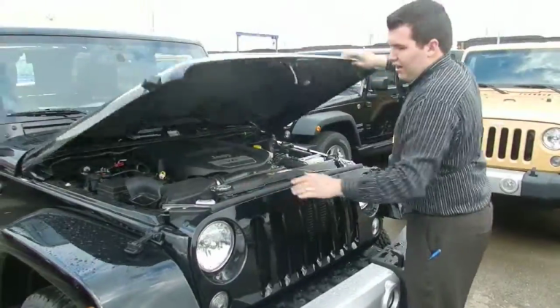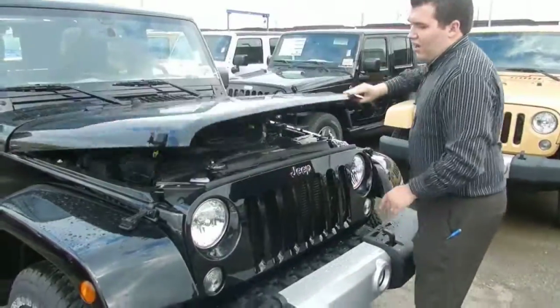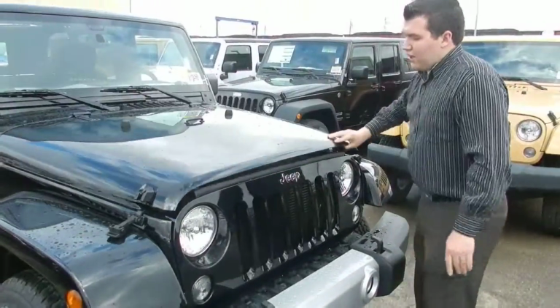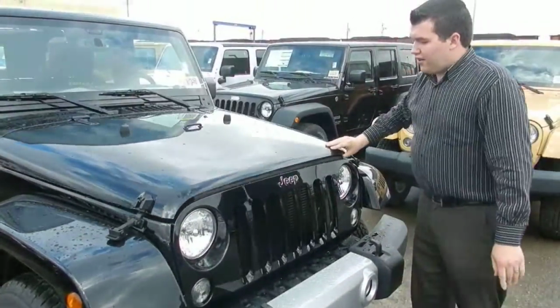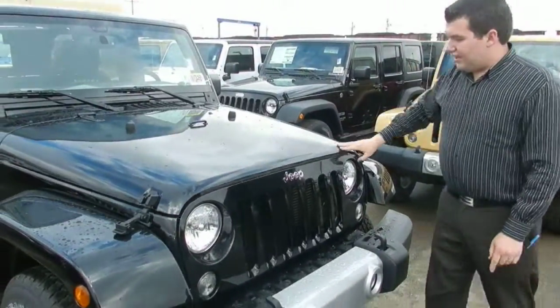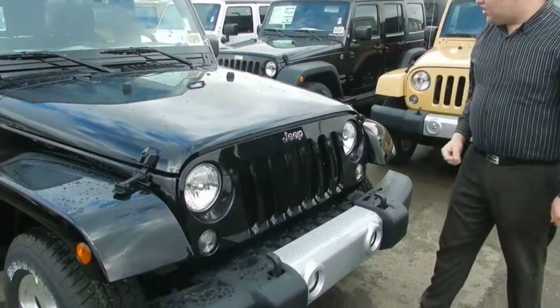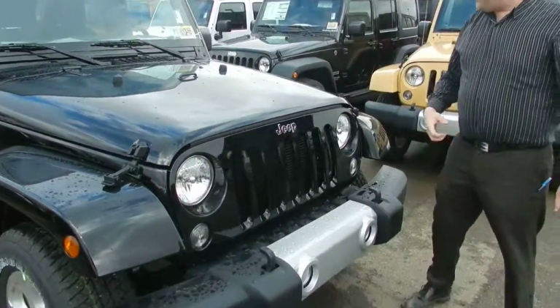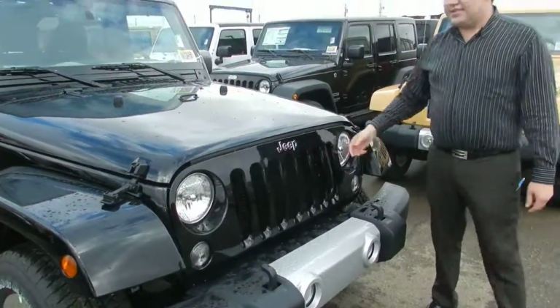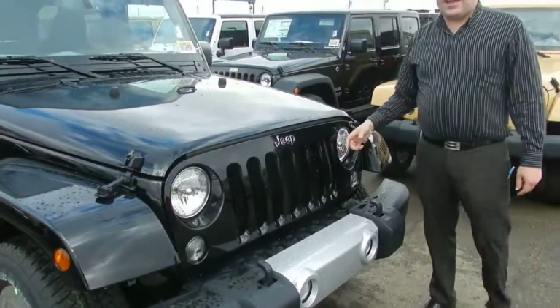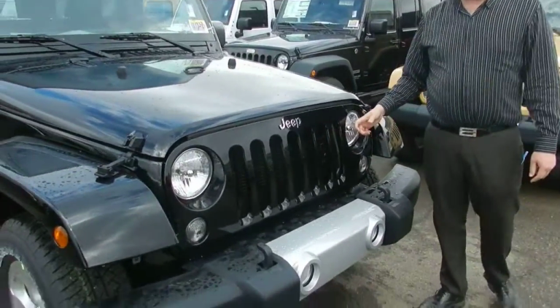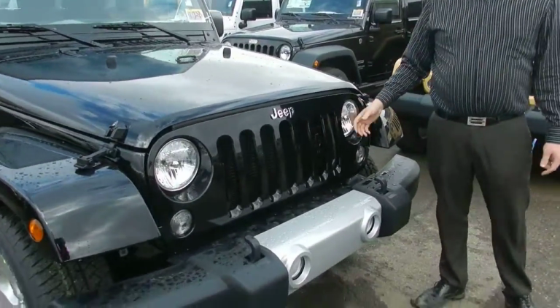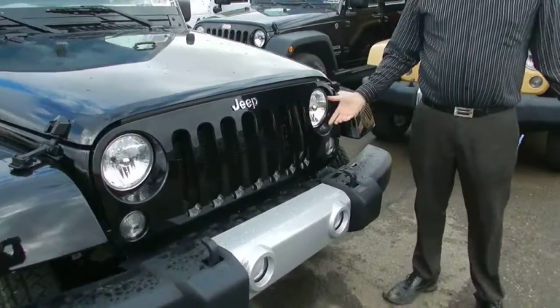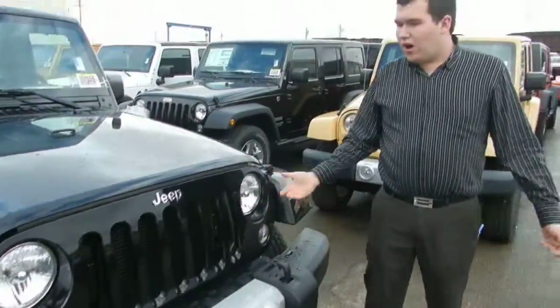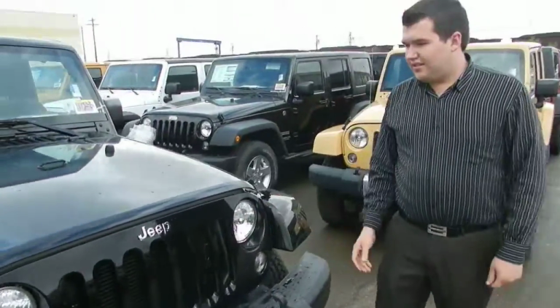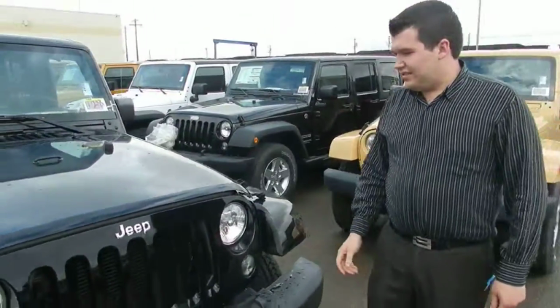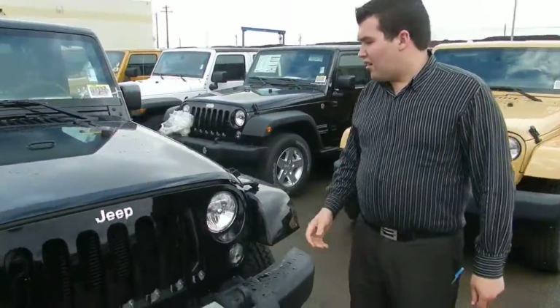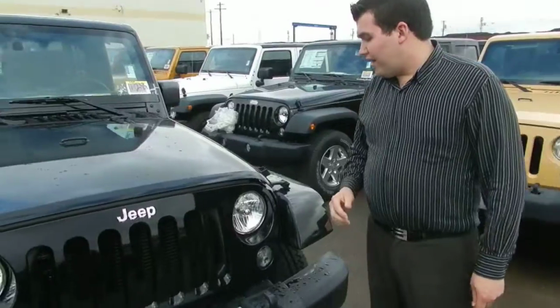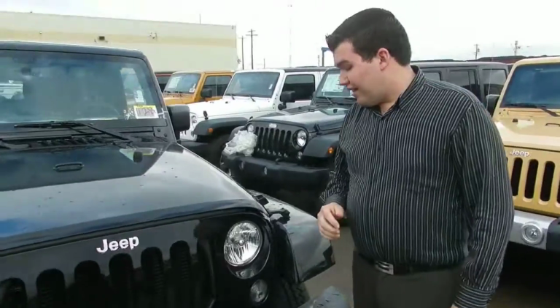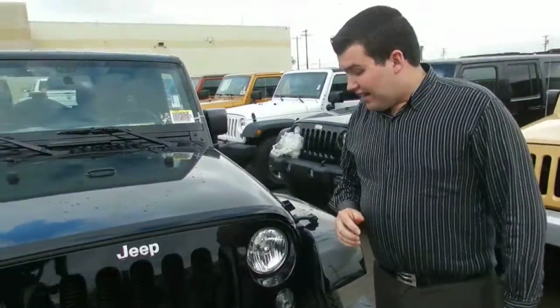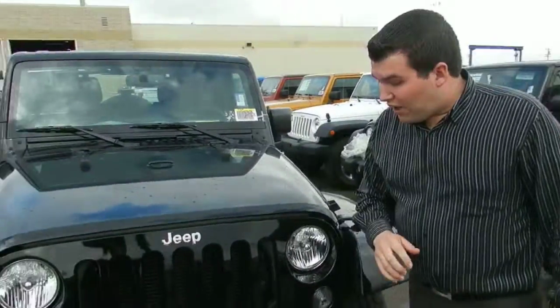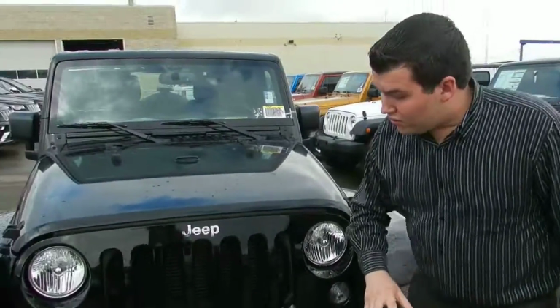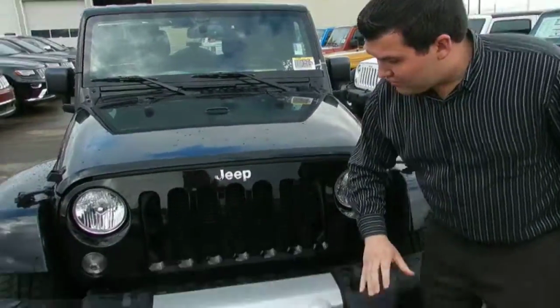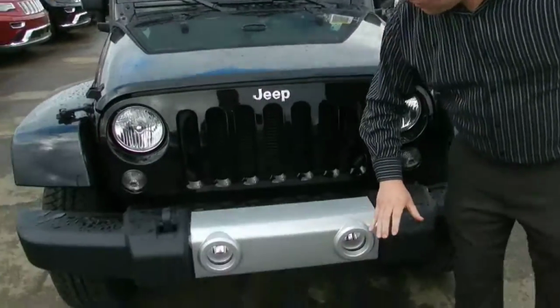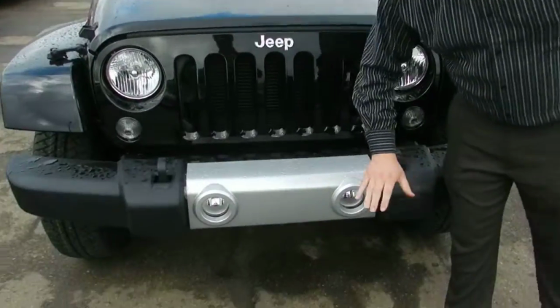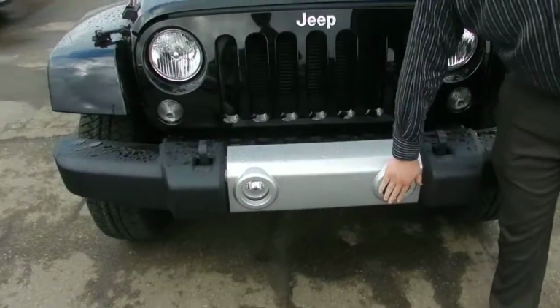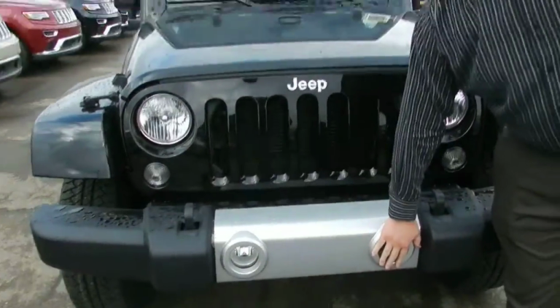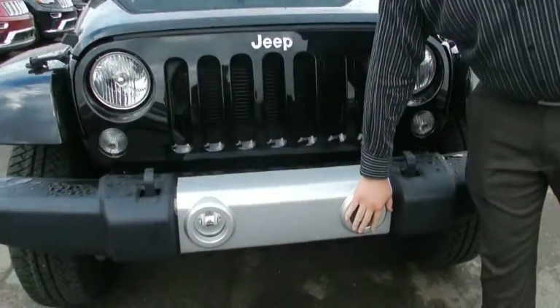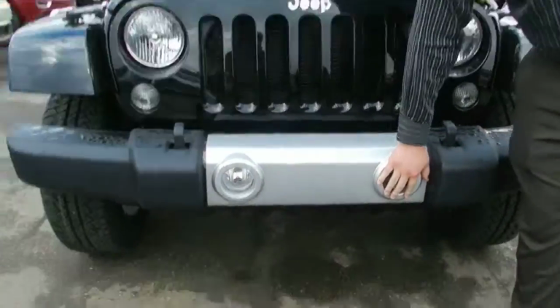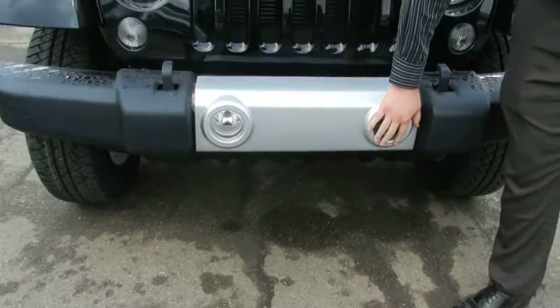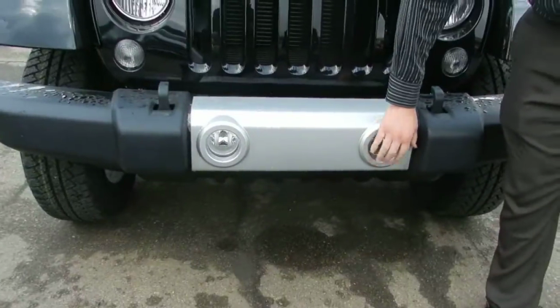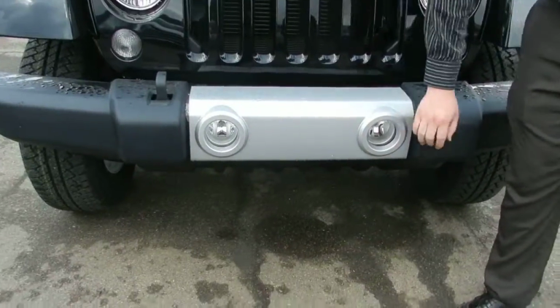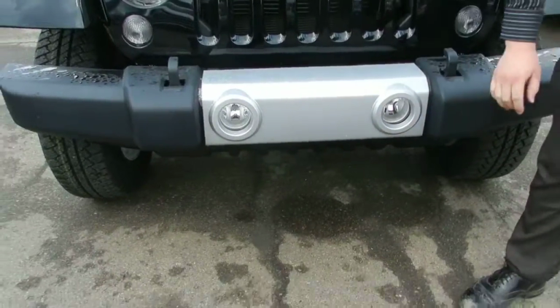You've got the shatter-resistant headlights — you can throw rocks at these and they're not going to break. New since 2012, you've got the fog lights in the bumper.